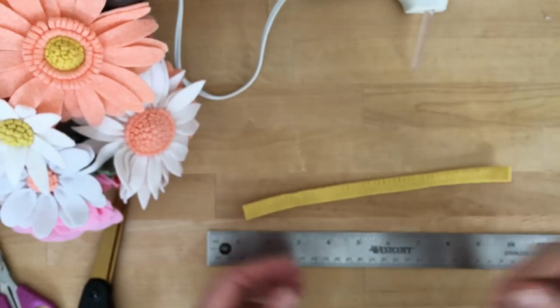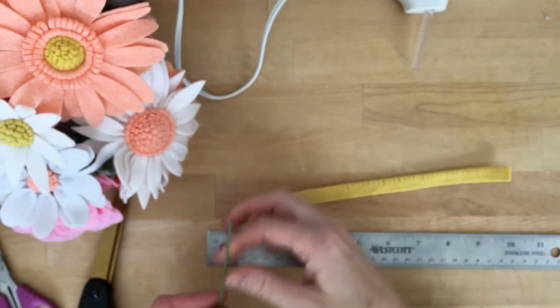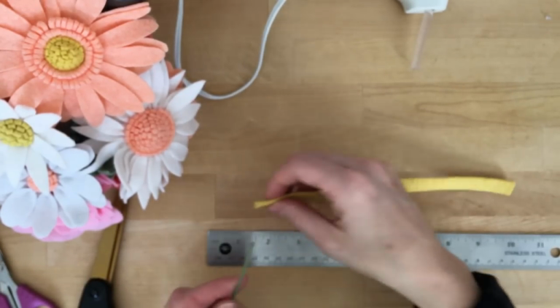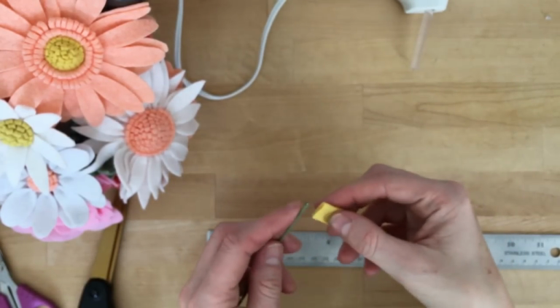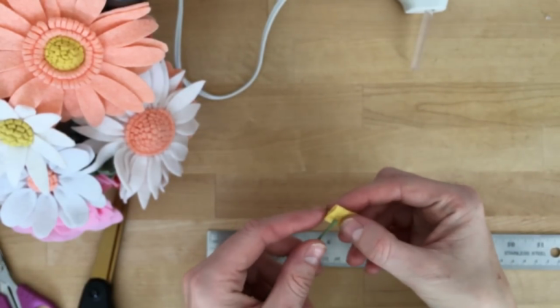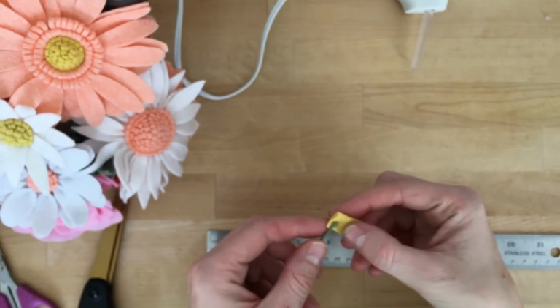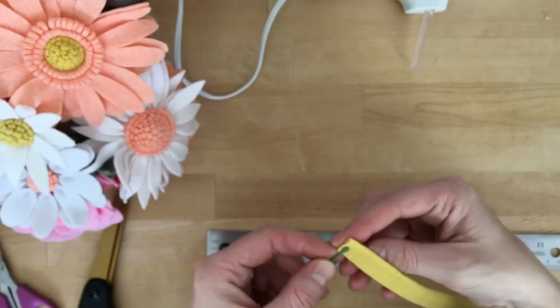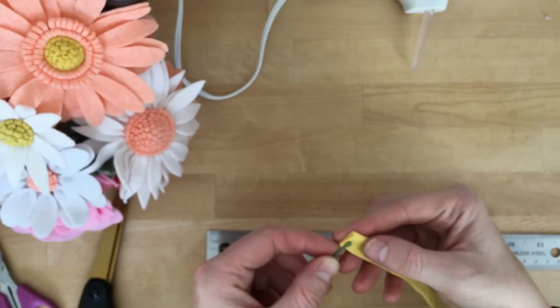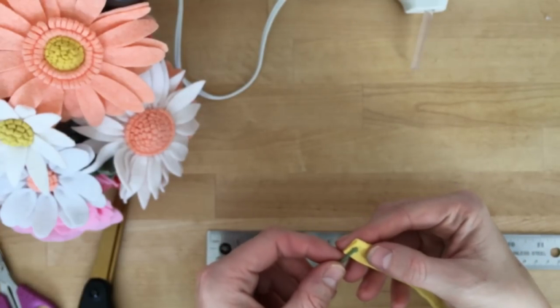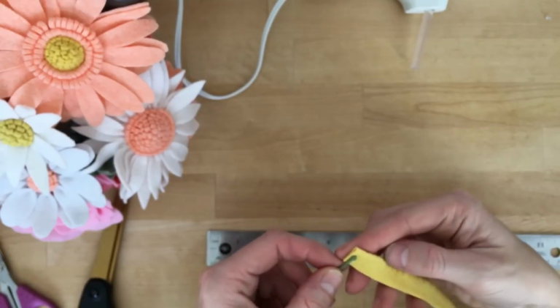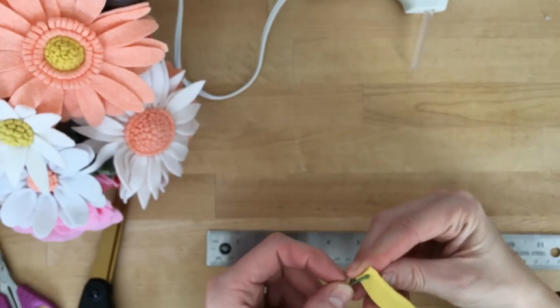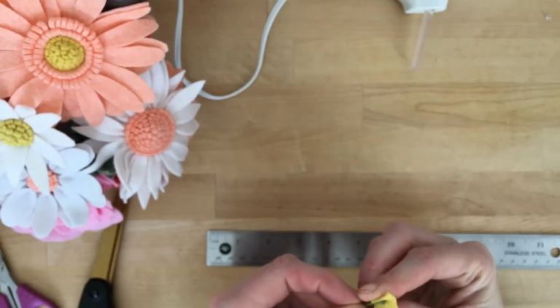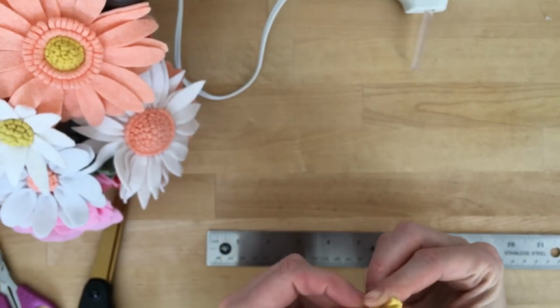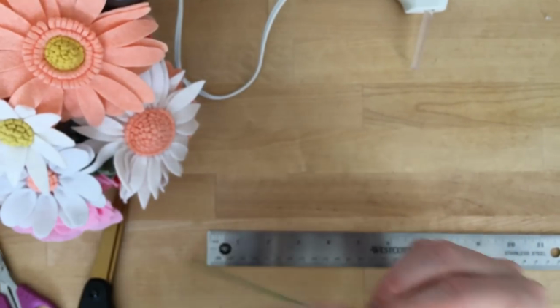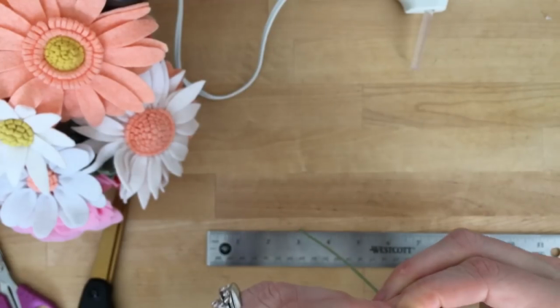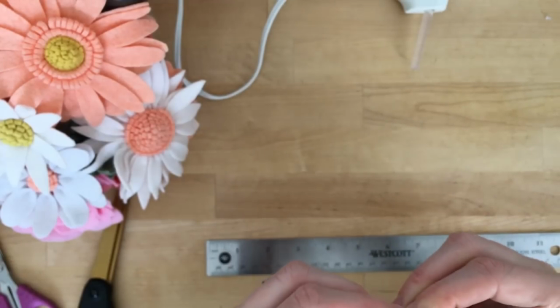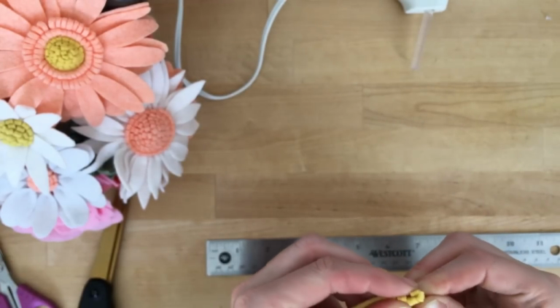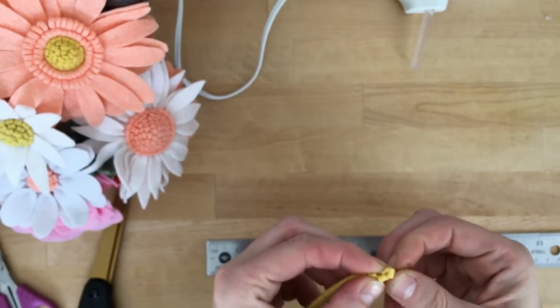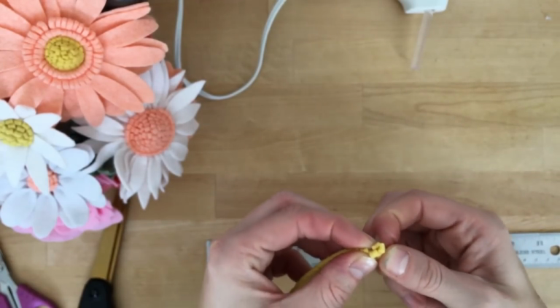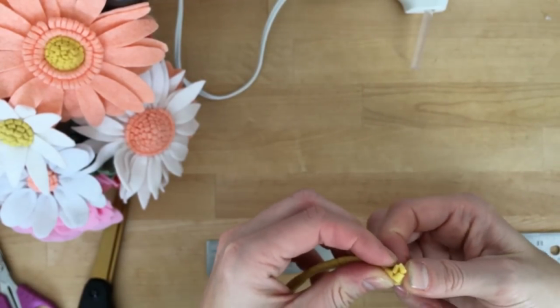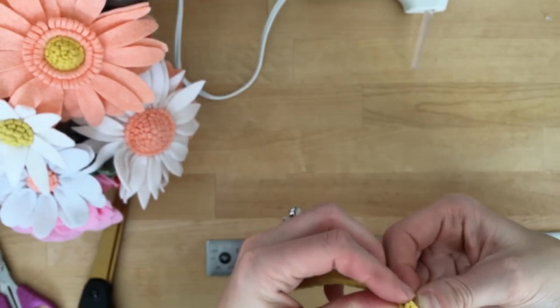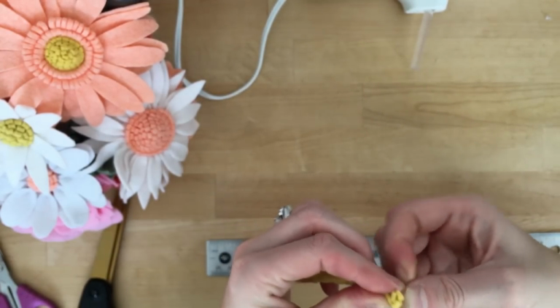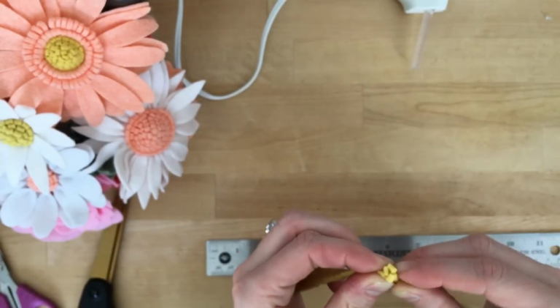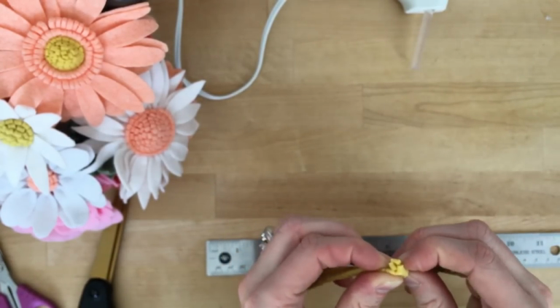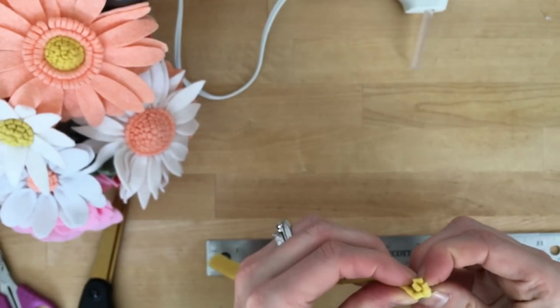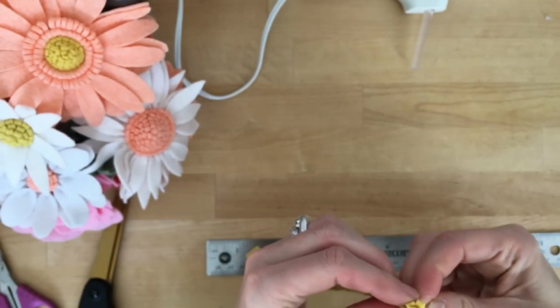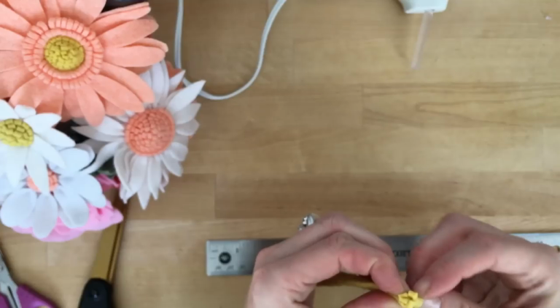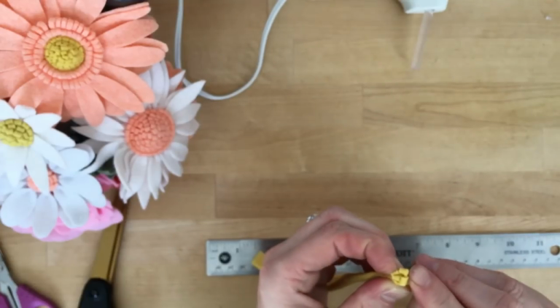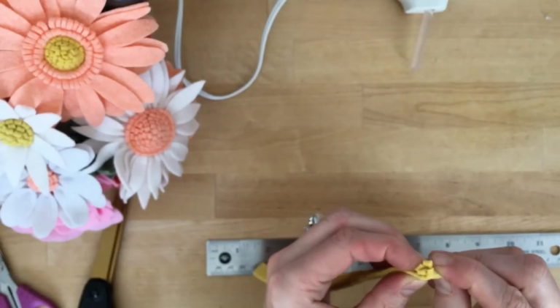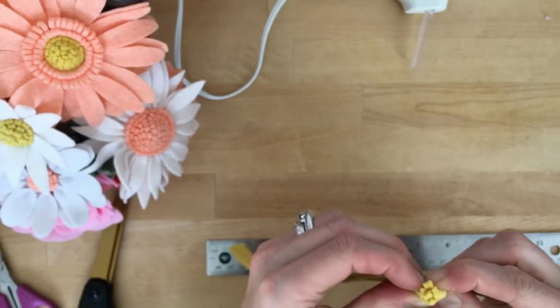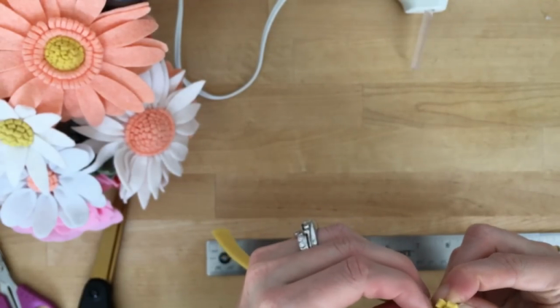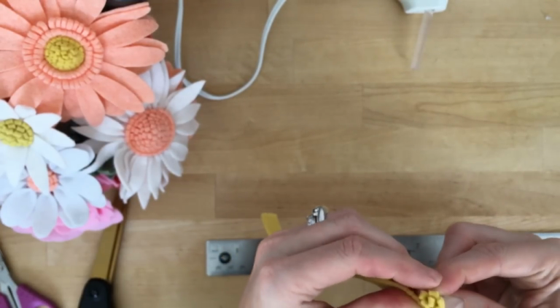We're going to take that 18 gauge floral wire and I like to just test it a little bit to see how big I want my daisy center before I trim that to size.